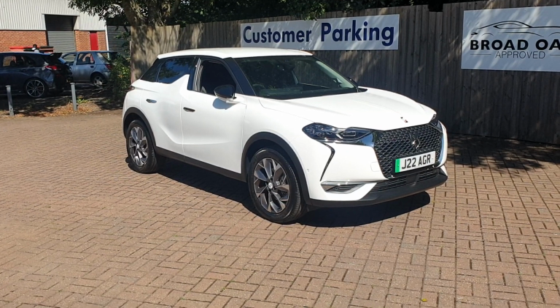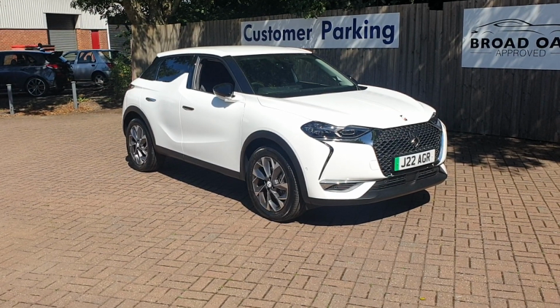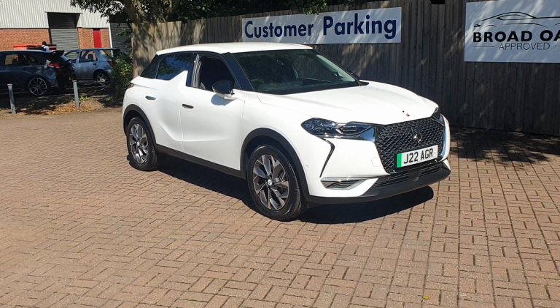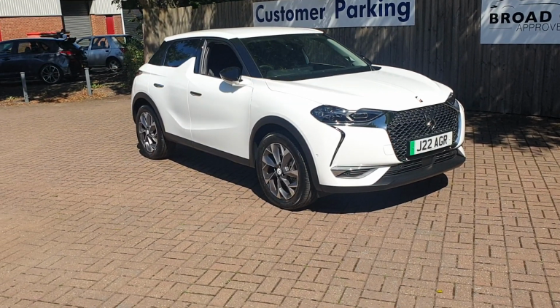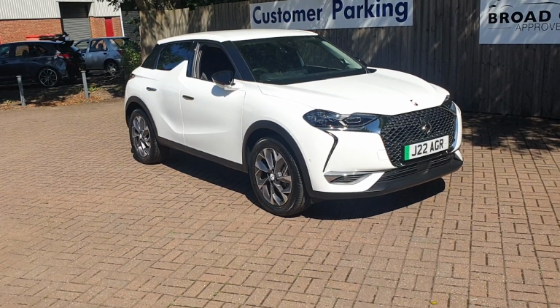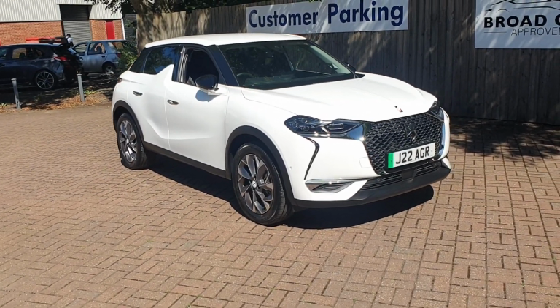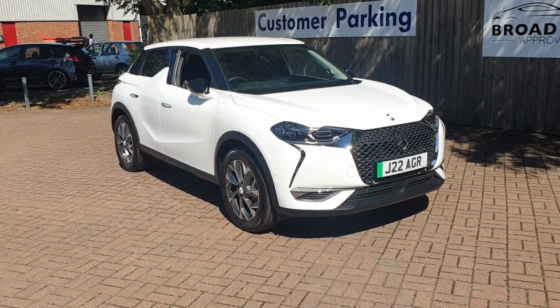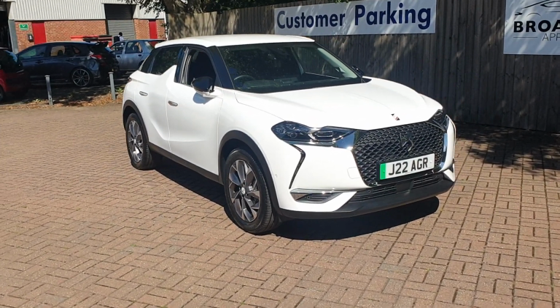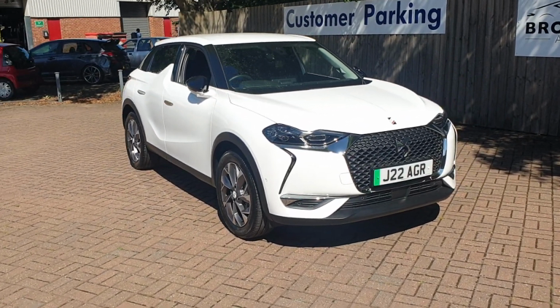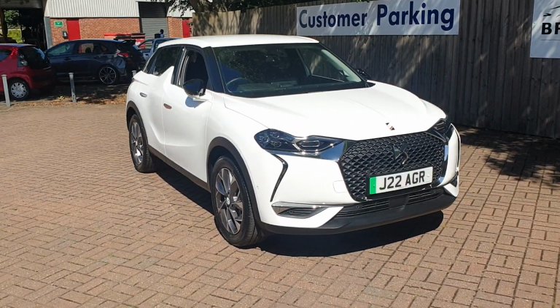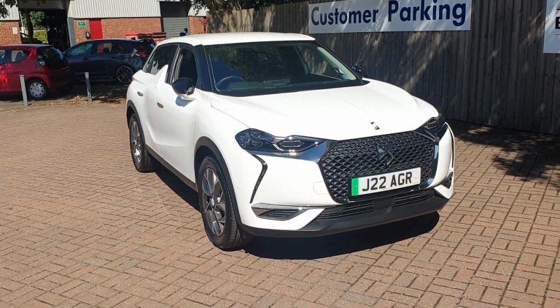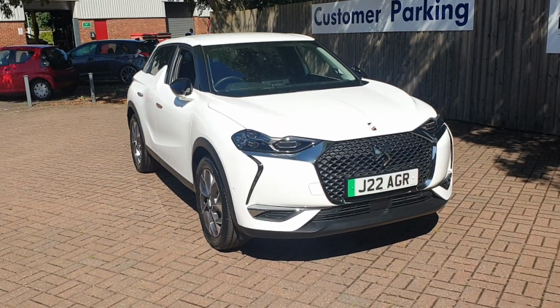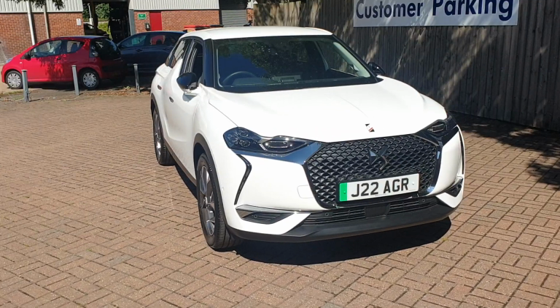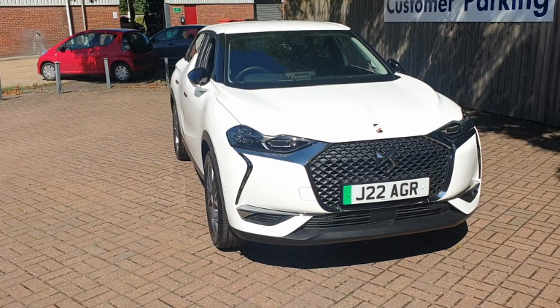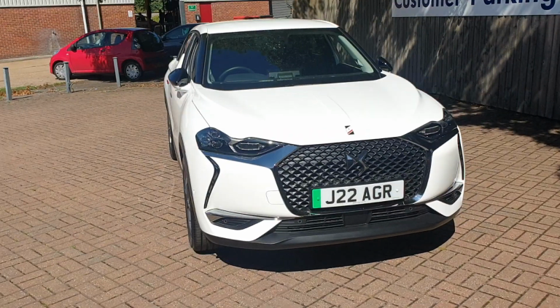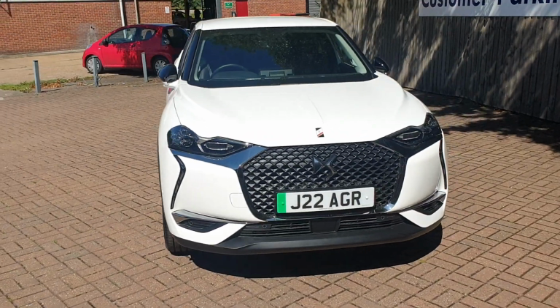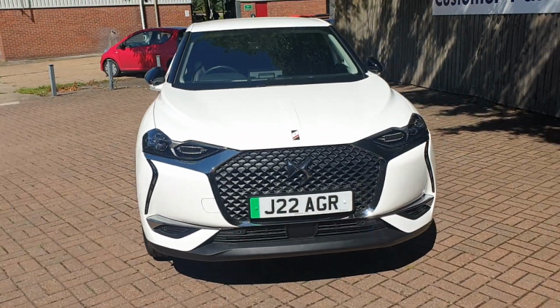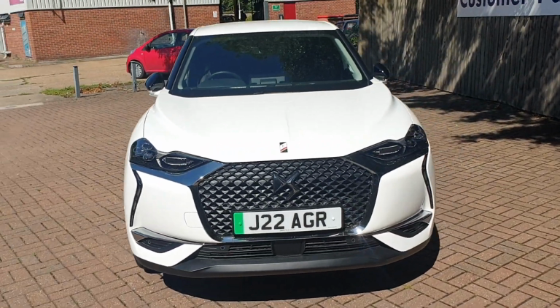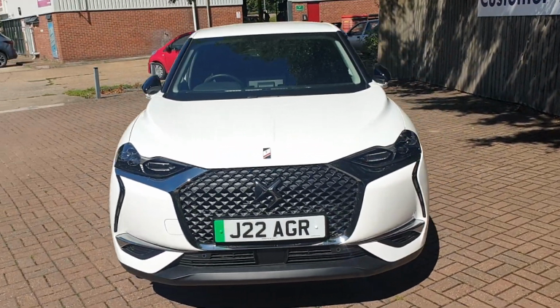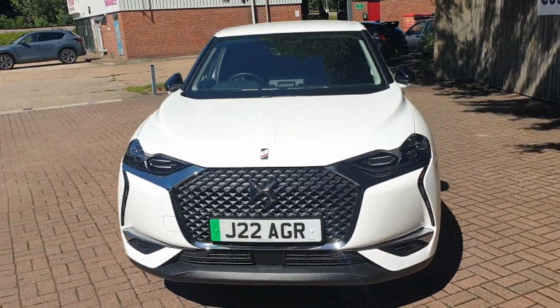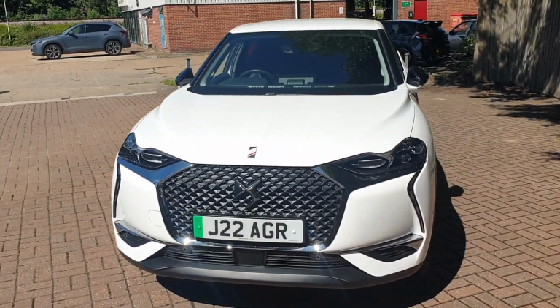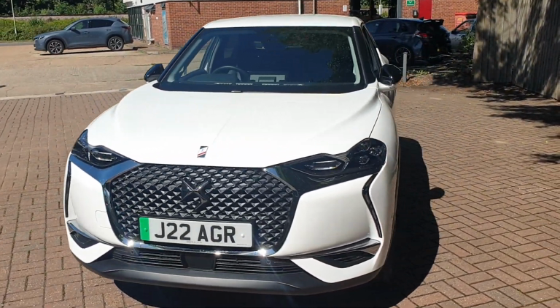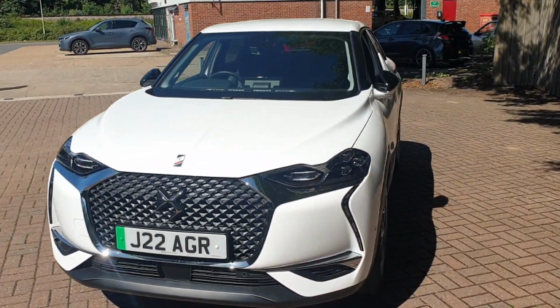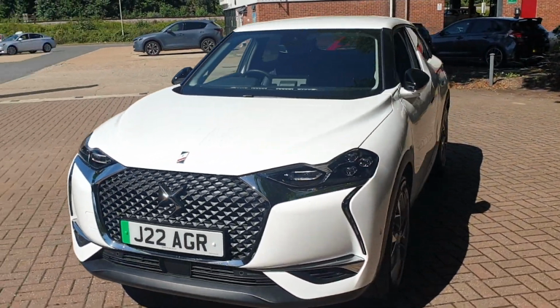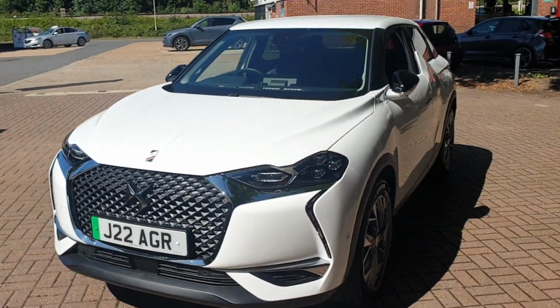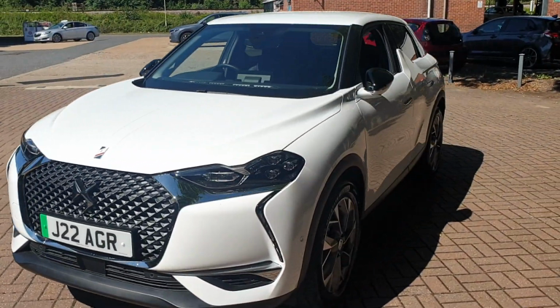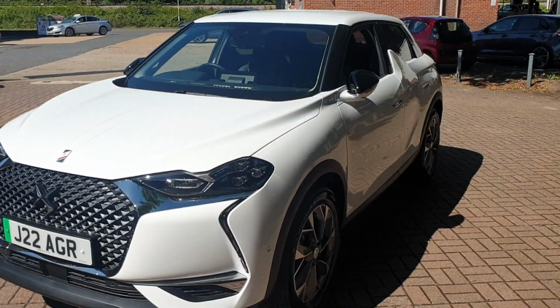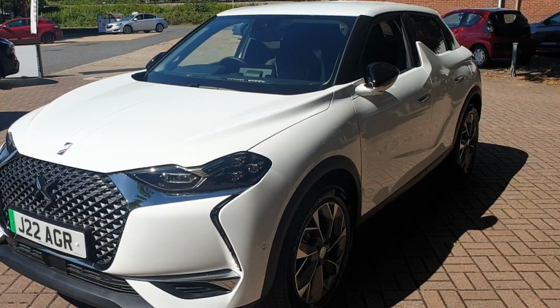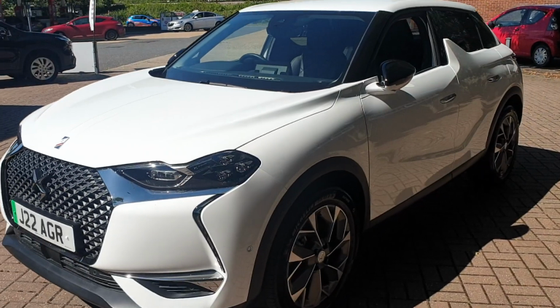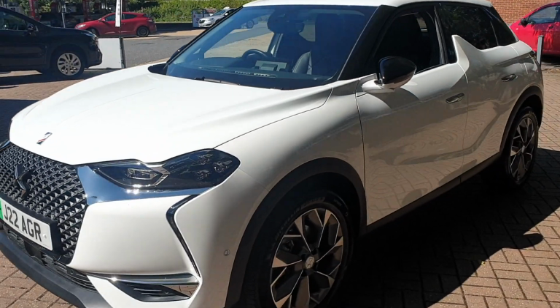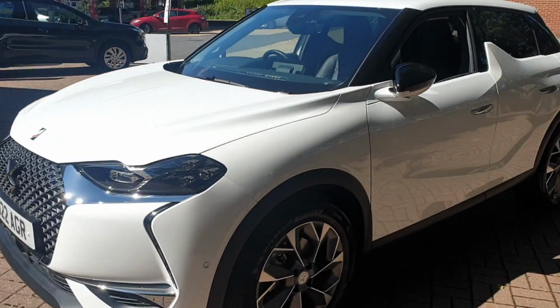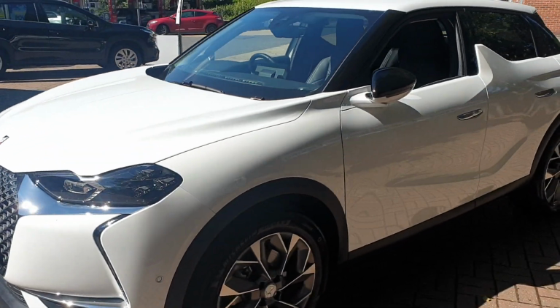It's got a 50 kilowatt battery and a 100 kilowatt motor. It's got front and rear parking sensors and the rear parking camera assist. Diamond cut alloys.